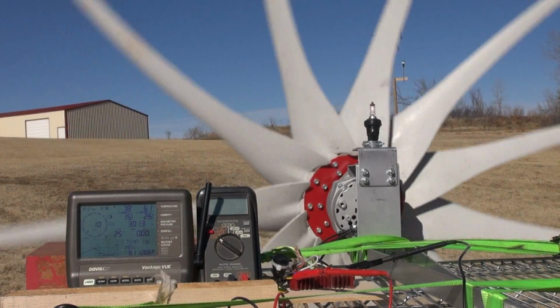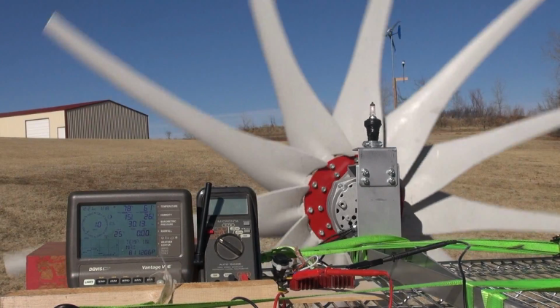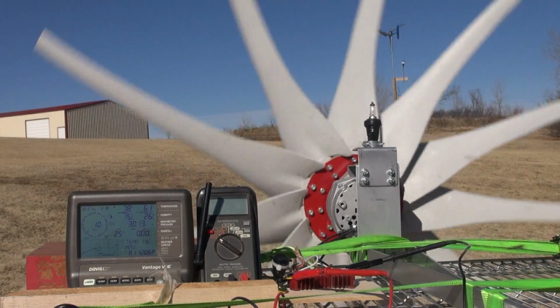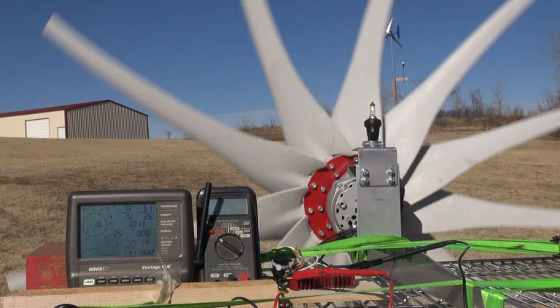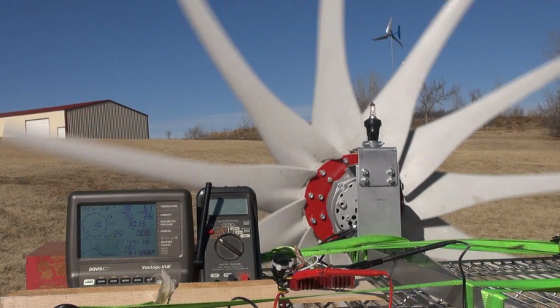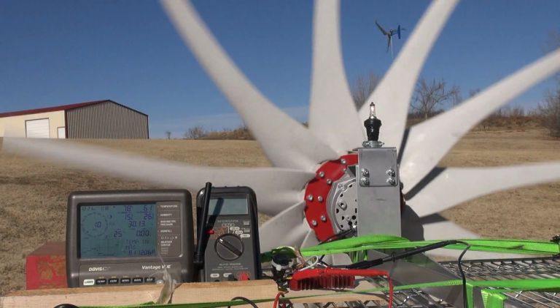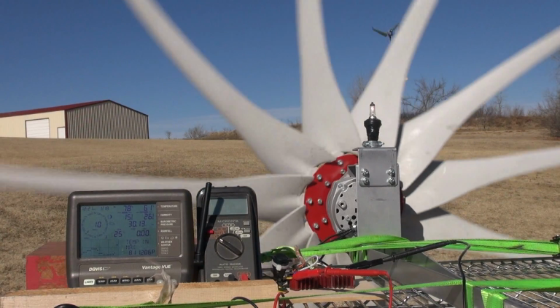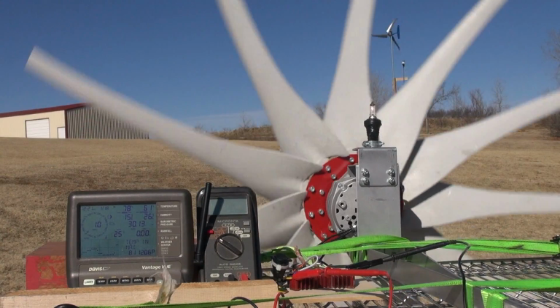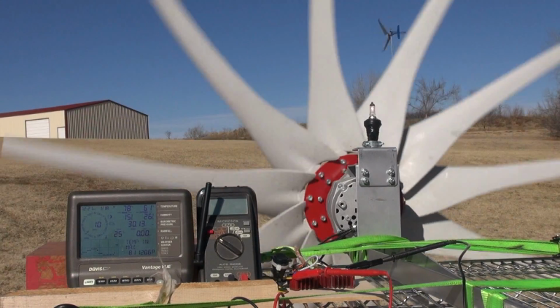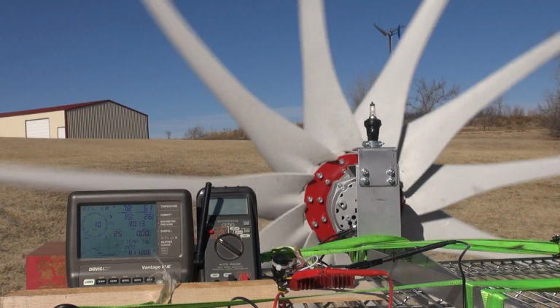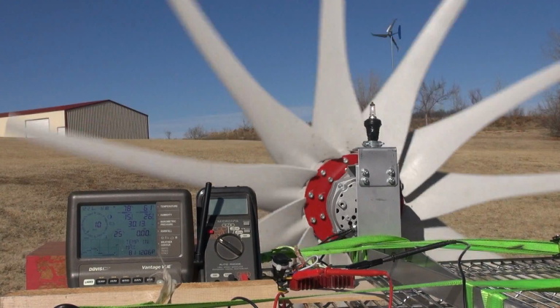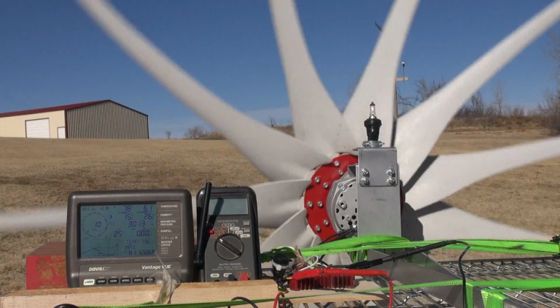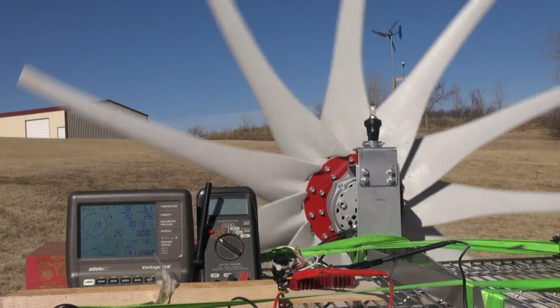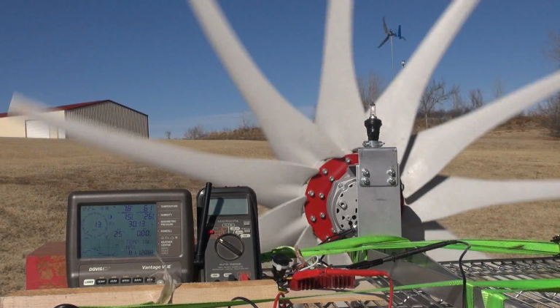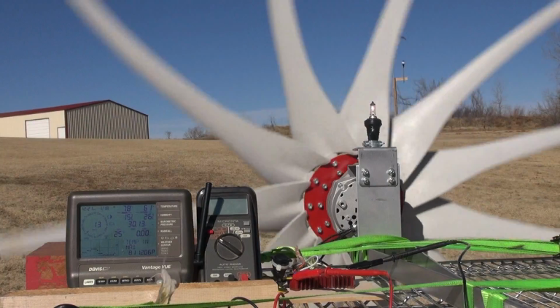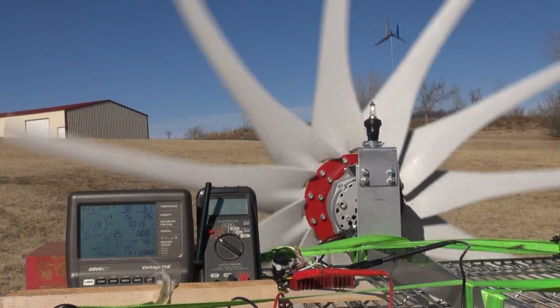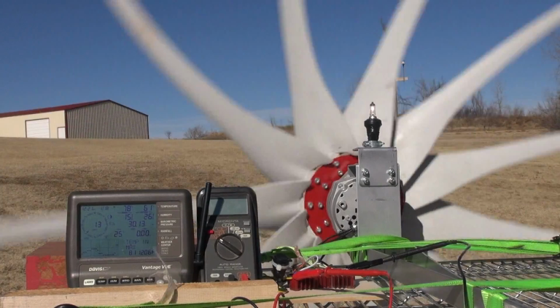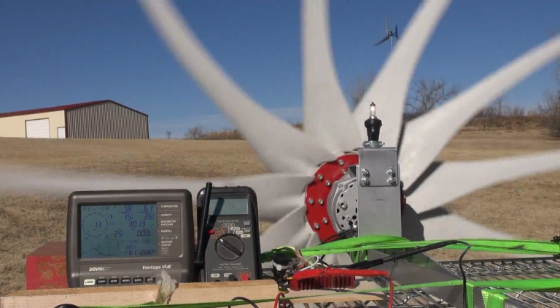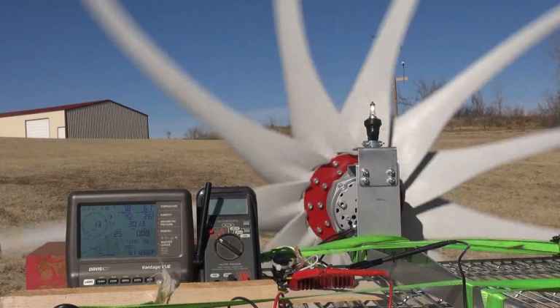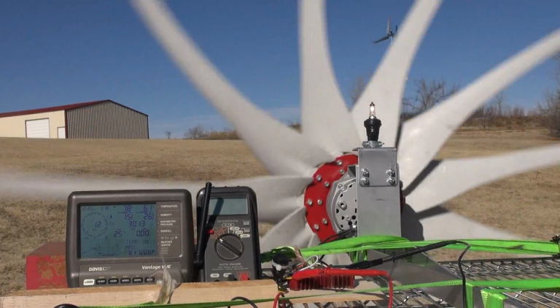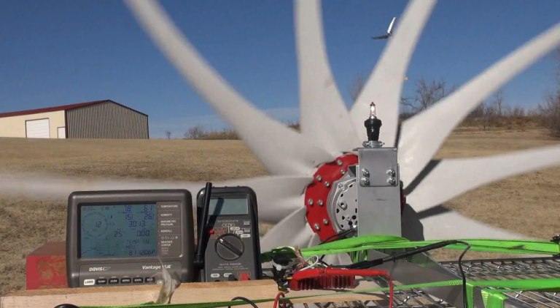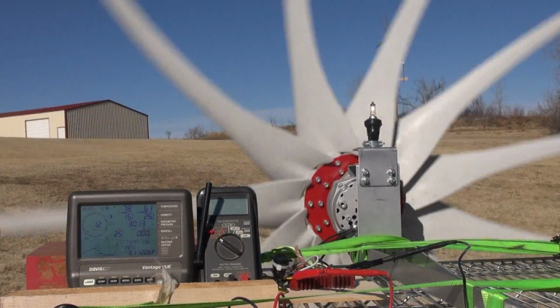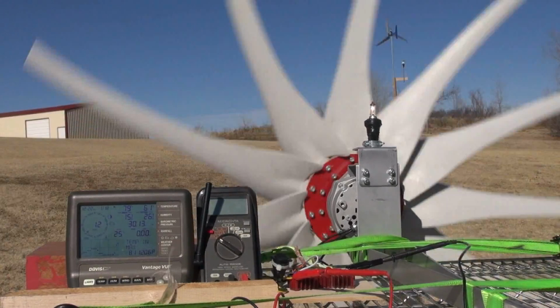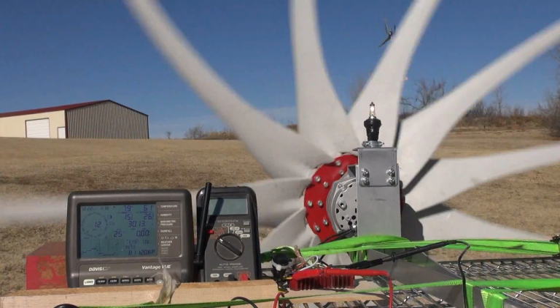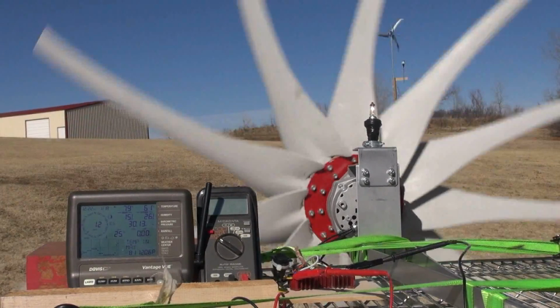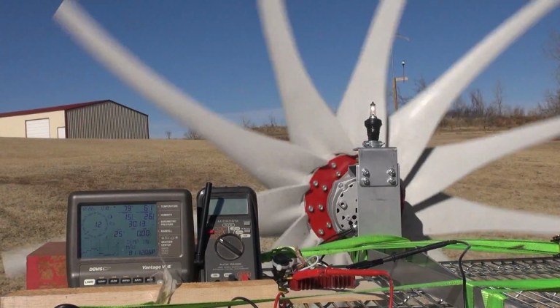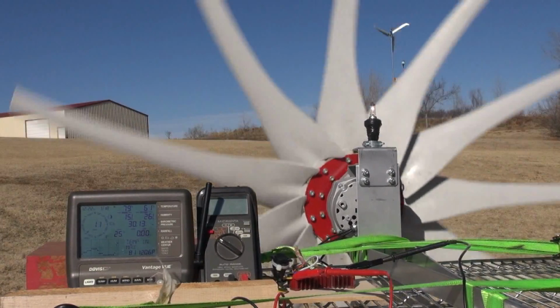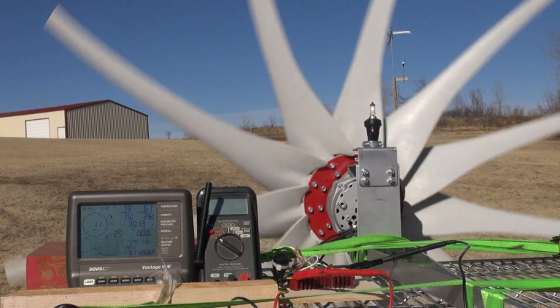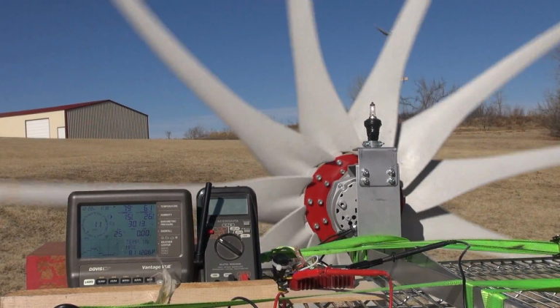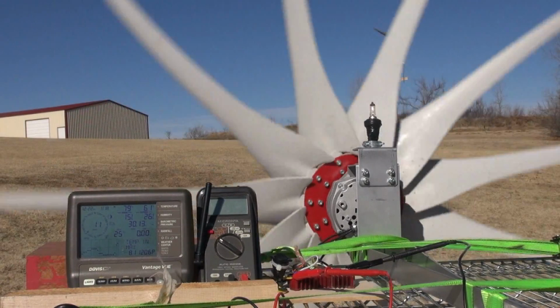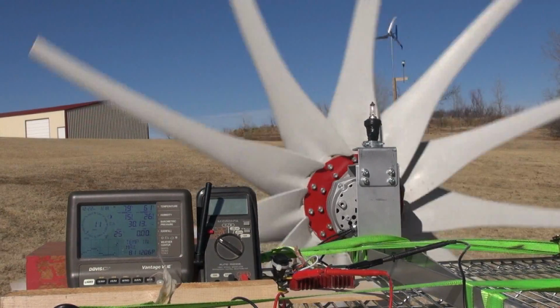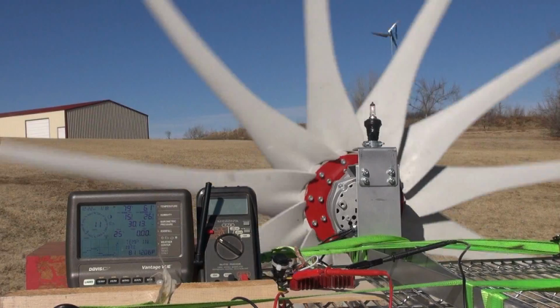I want to make sure this looks as objective as possible, with no subjectivity to it. I don't want to use what I feel or just tell you the air is slow — I want you to be able to see it on the meter and the sensors.